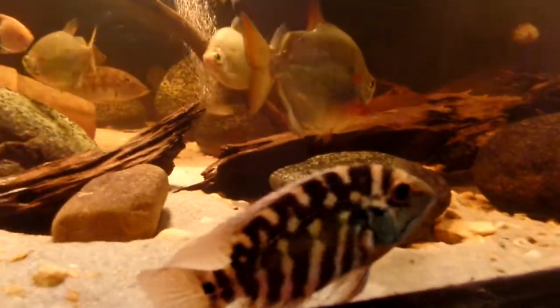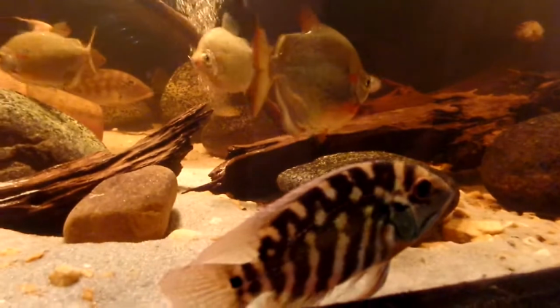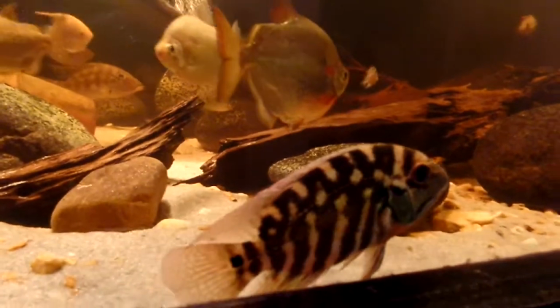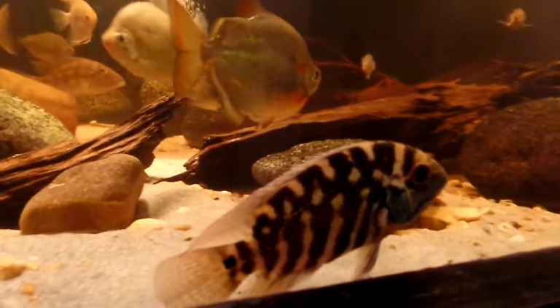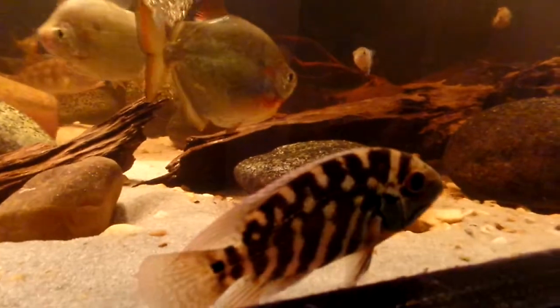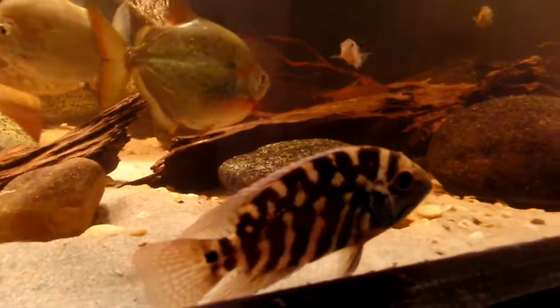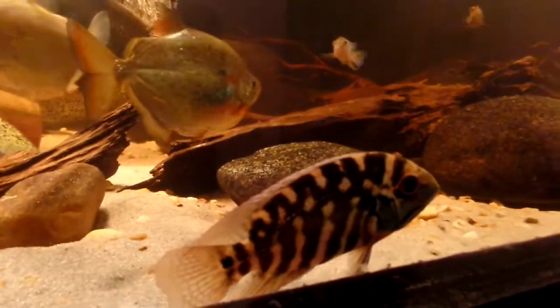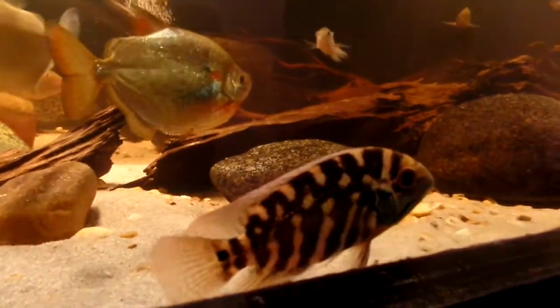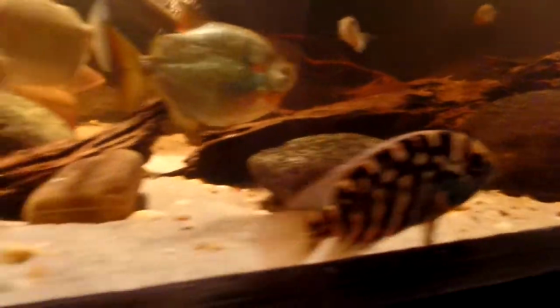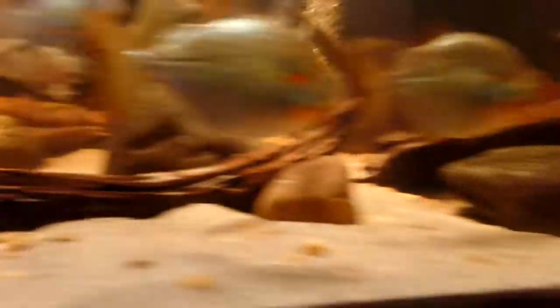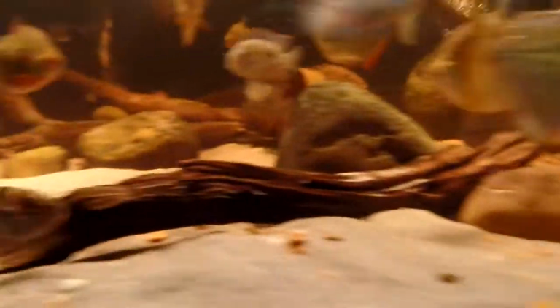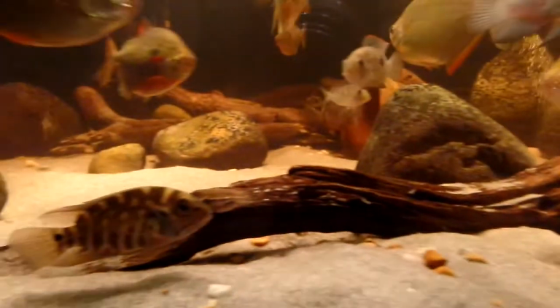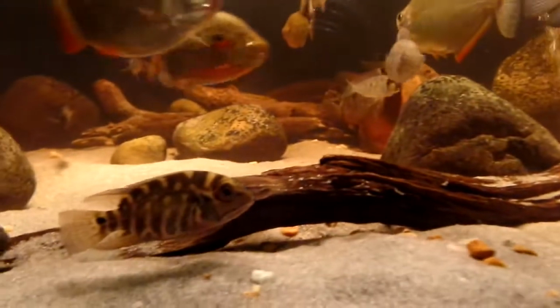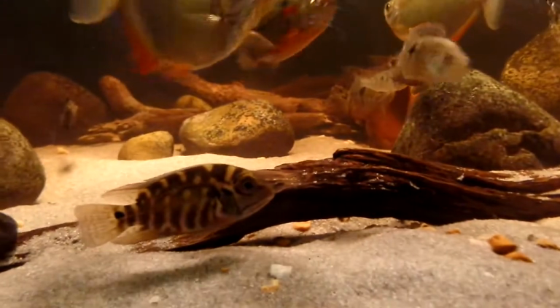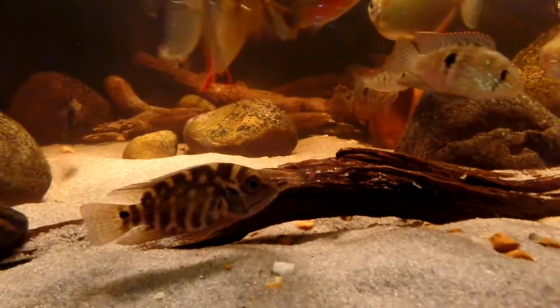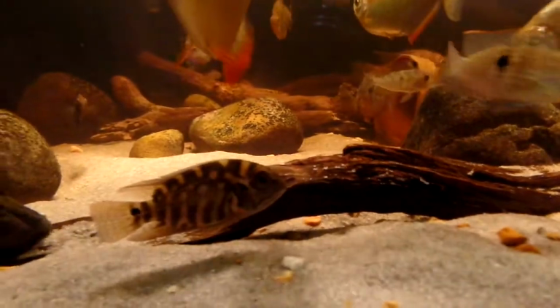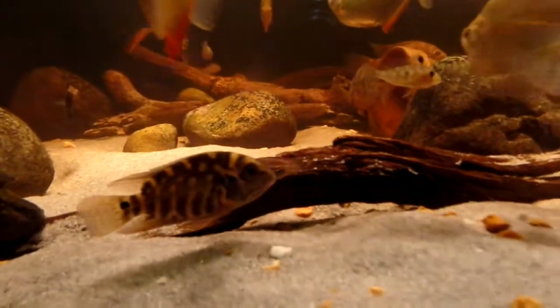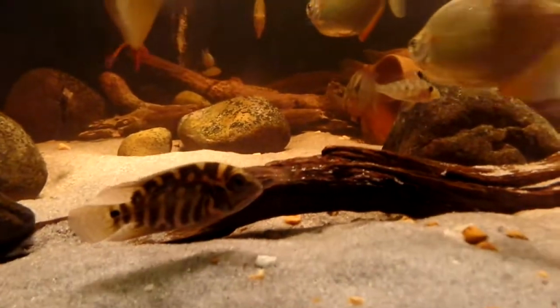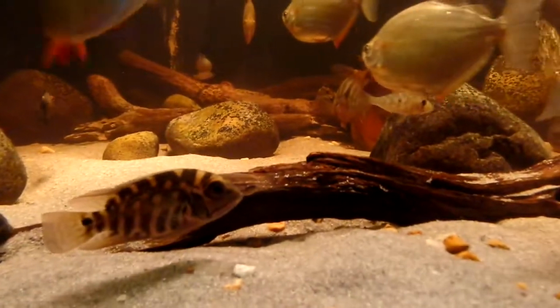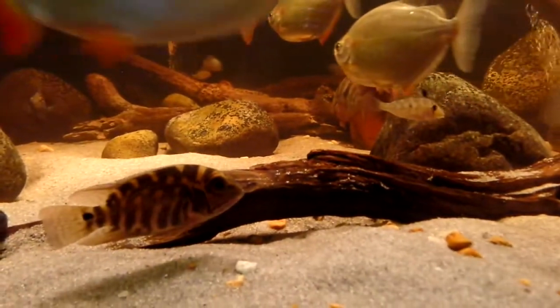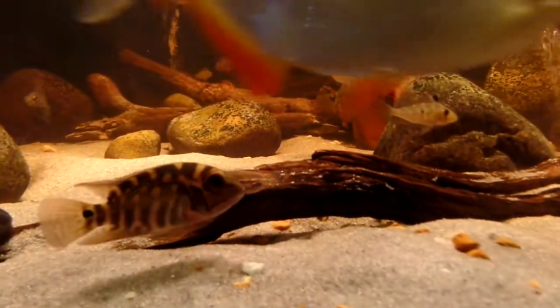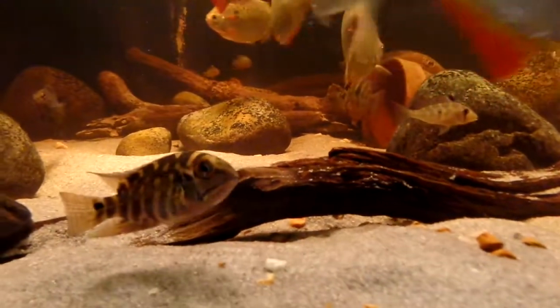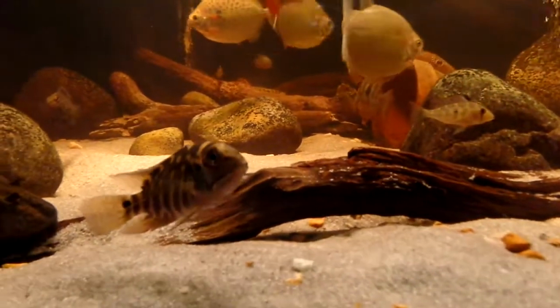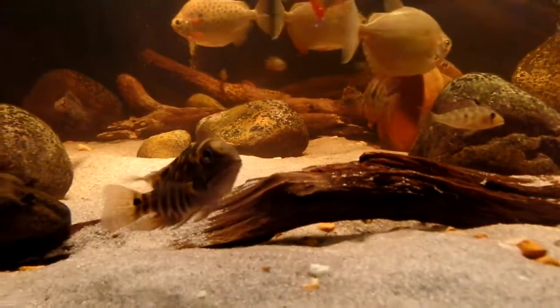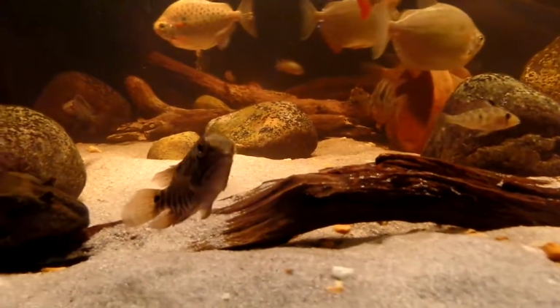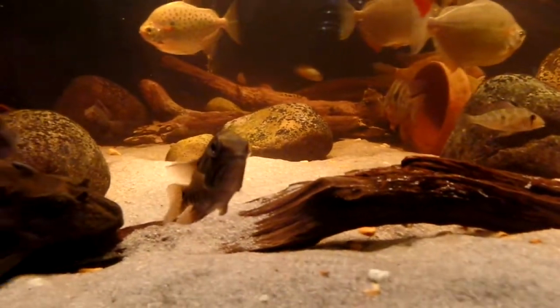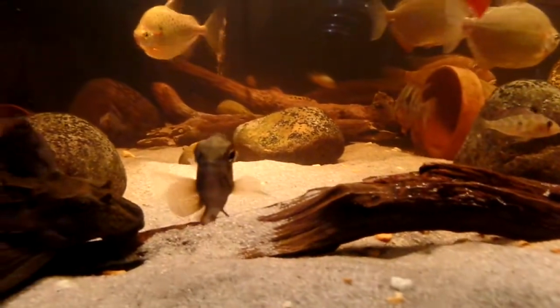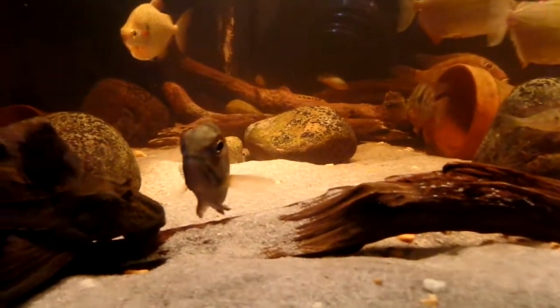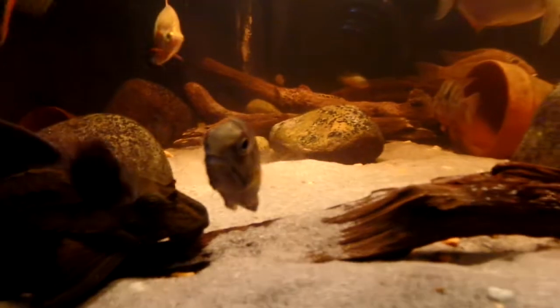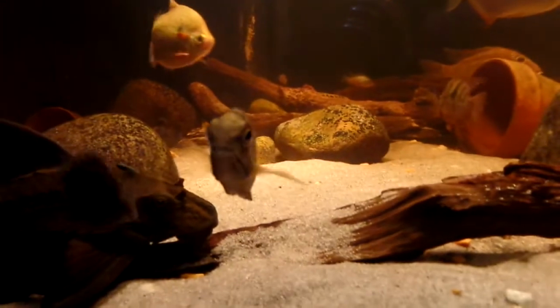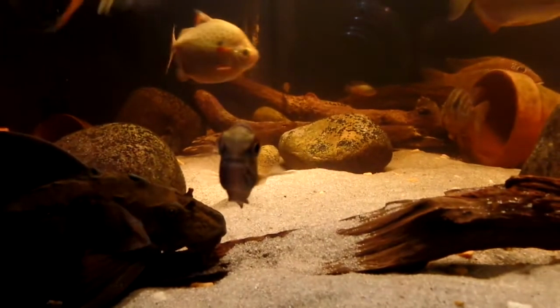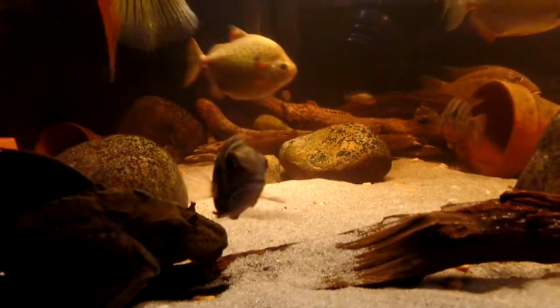I'm leaning towards this is a male and this is a female. My fingers are crossed — that would be really awesome to have true parrots and have them breed.